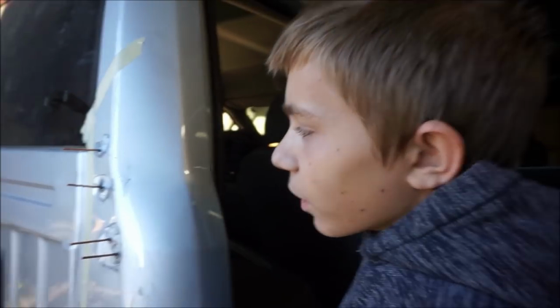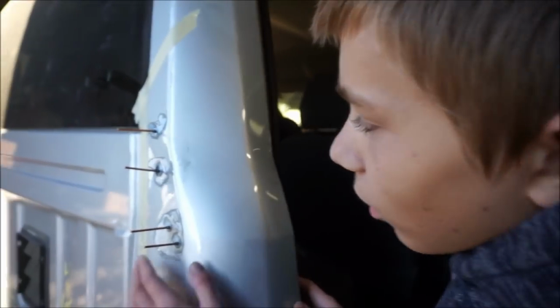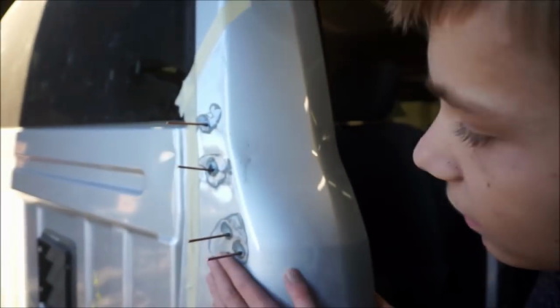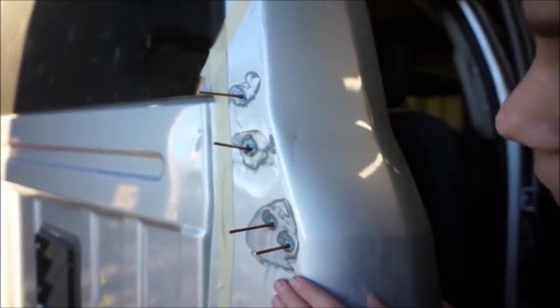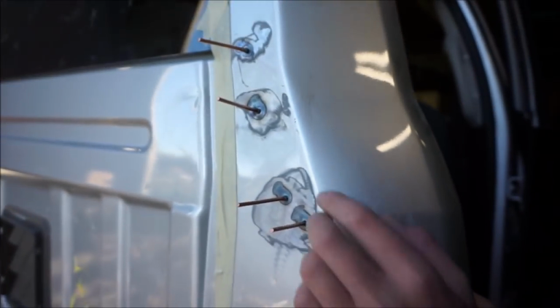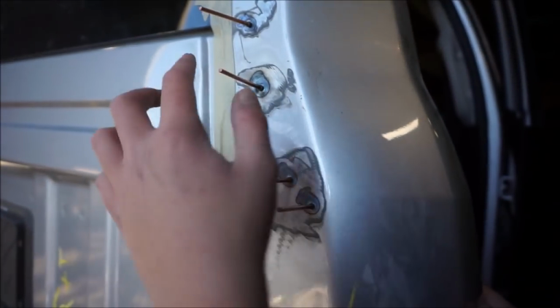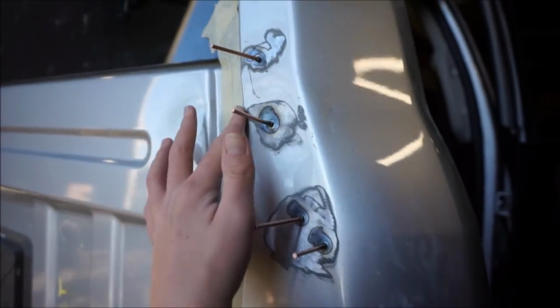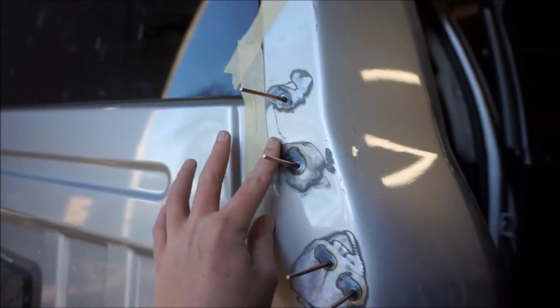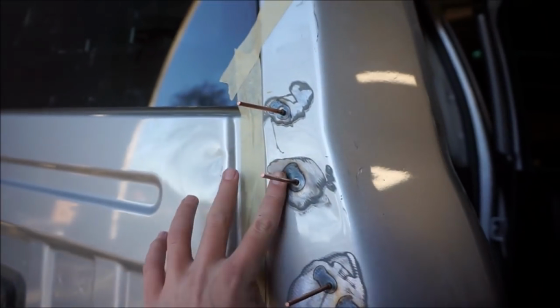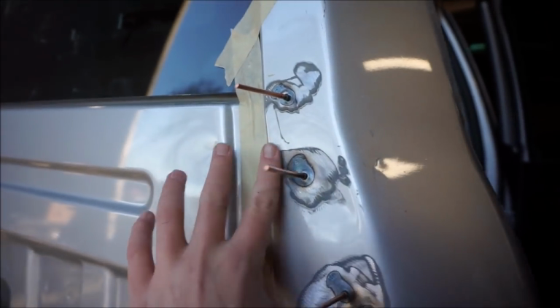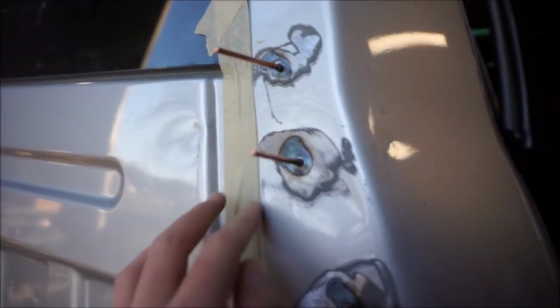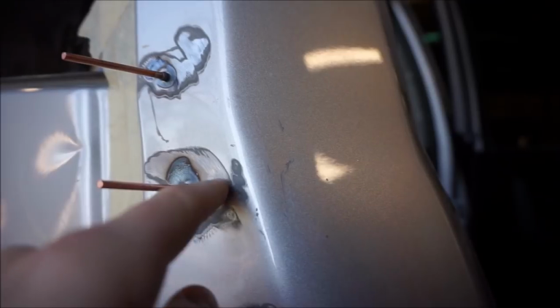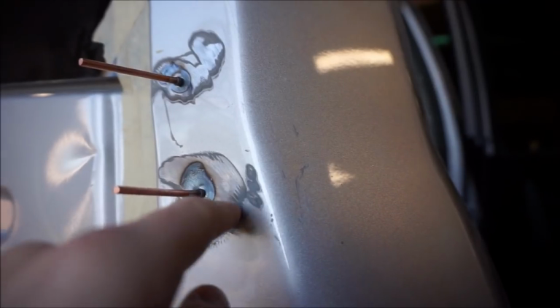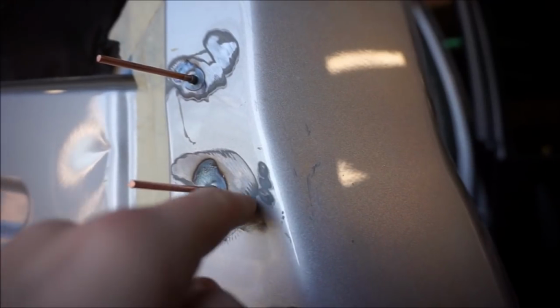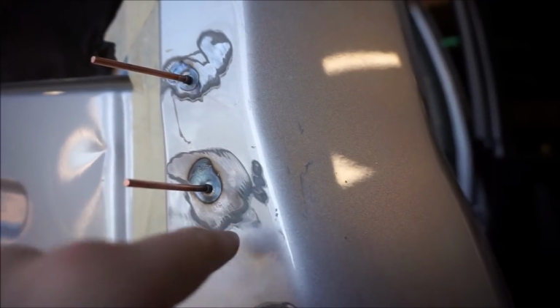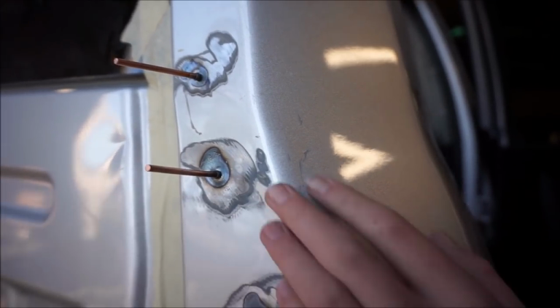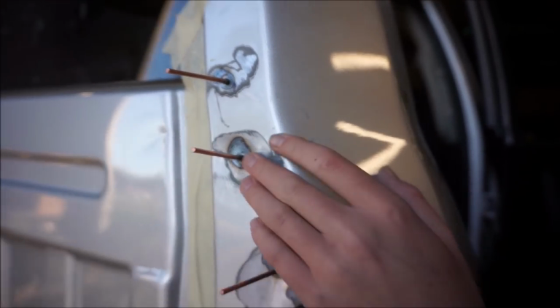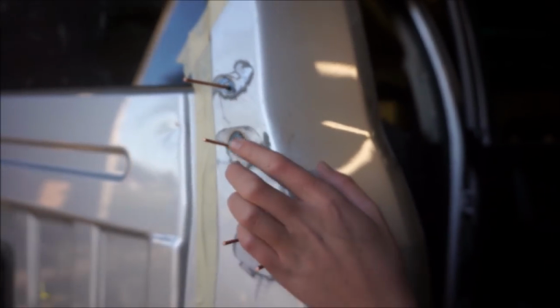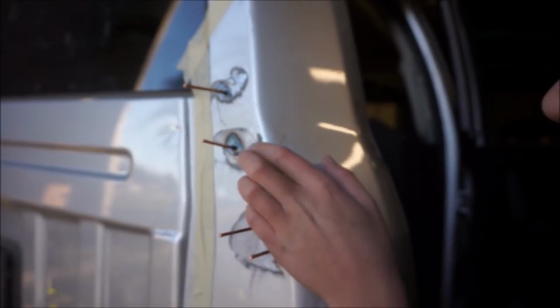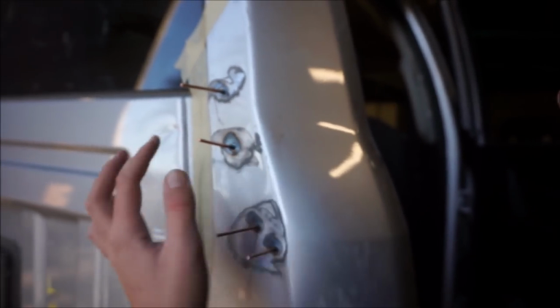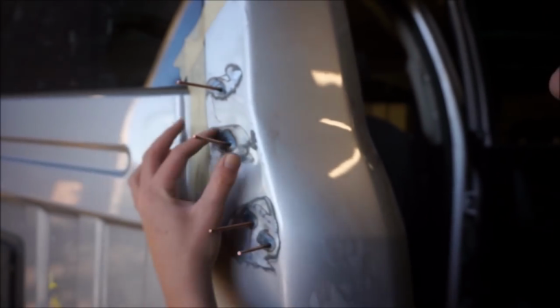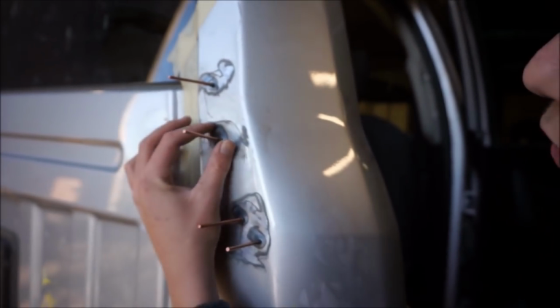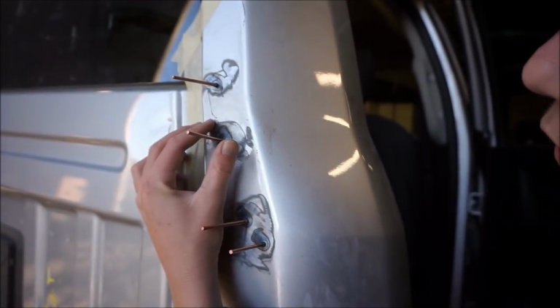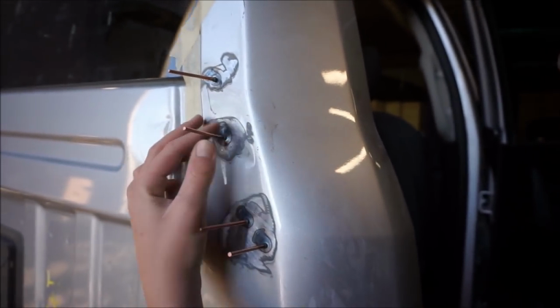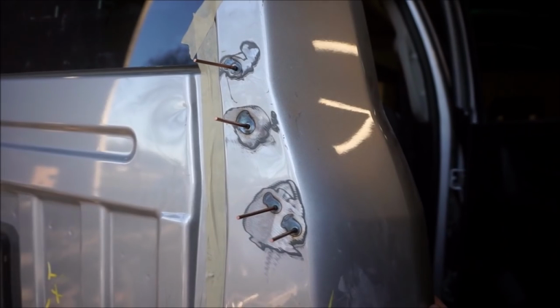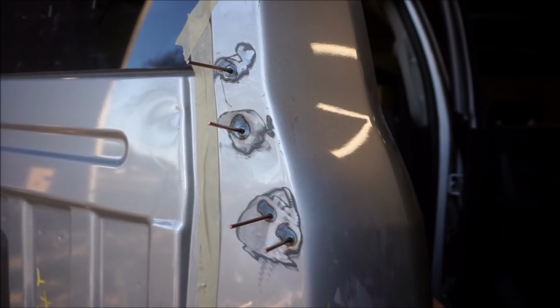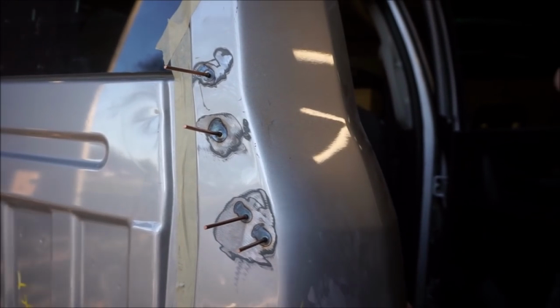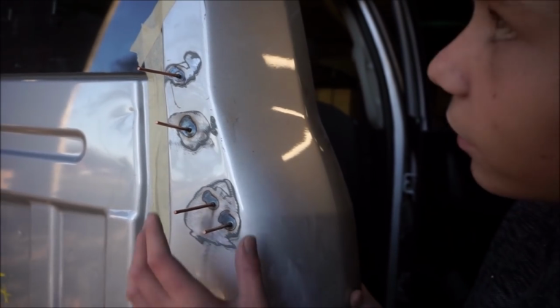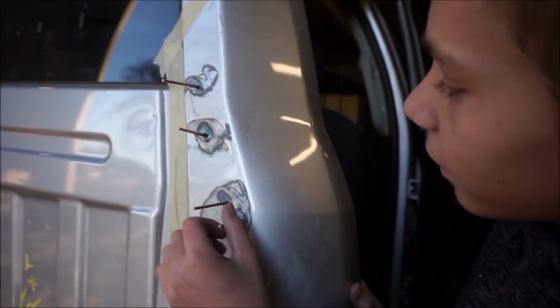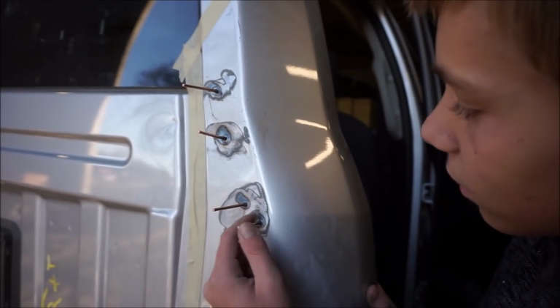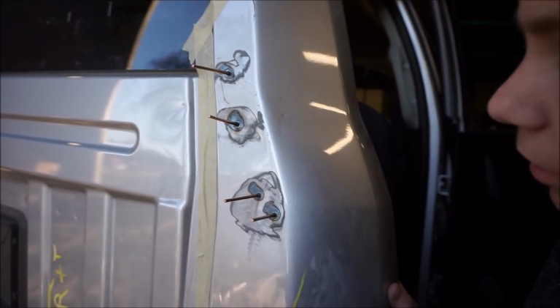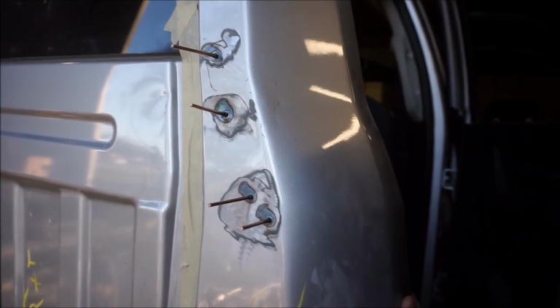We got all the dents pretty much straight. This one still has an indent right here, this side too. We still need to stud weld maybe two more right here. Now I'm gonna grab a grinder and cut all the nails off.